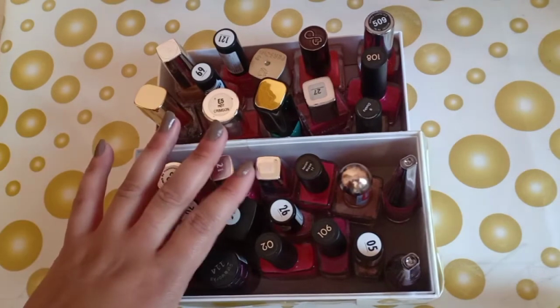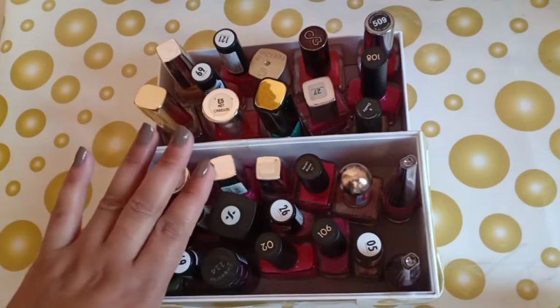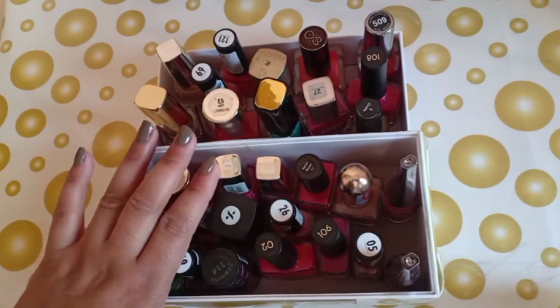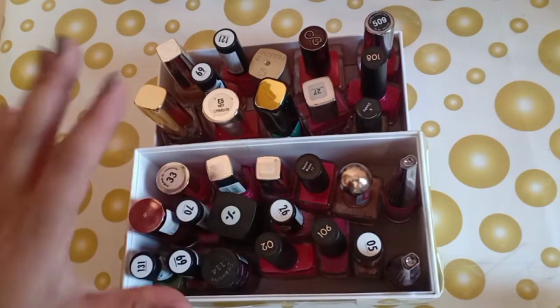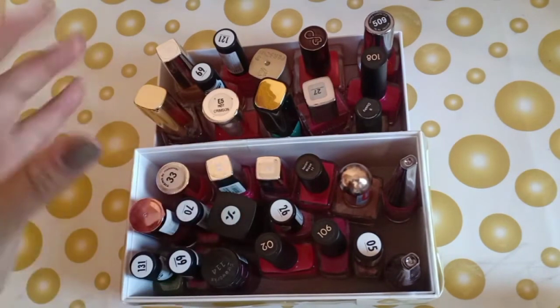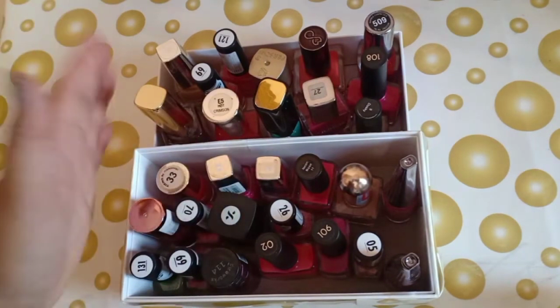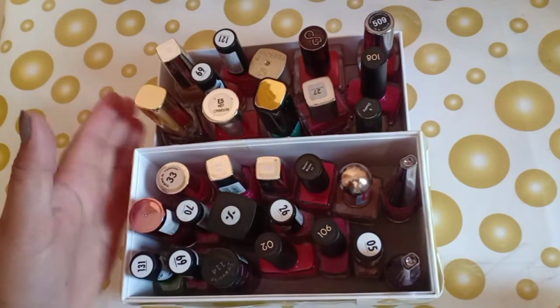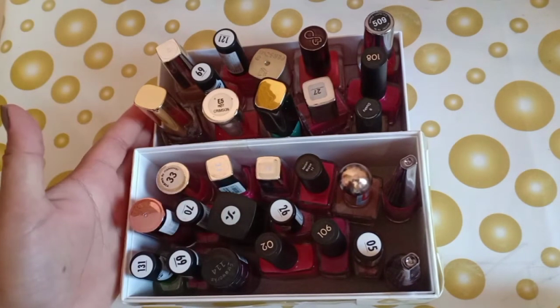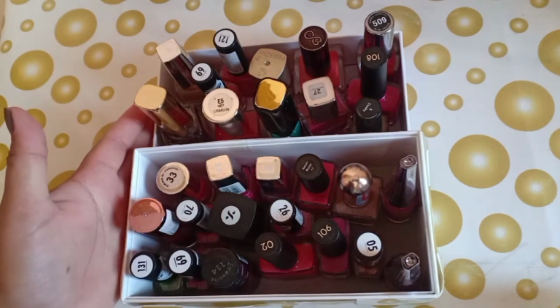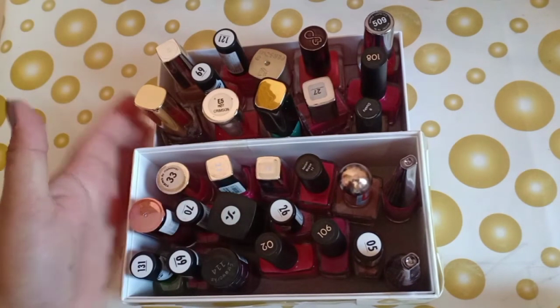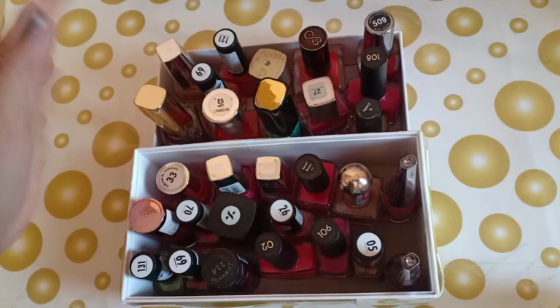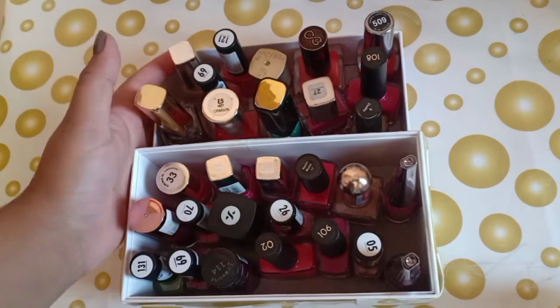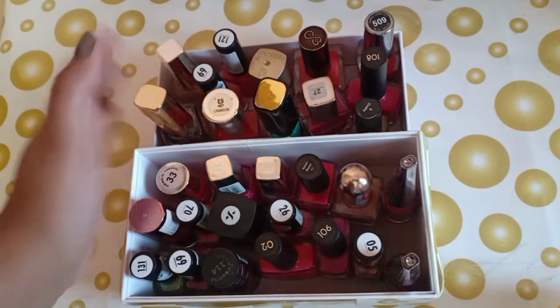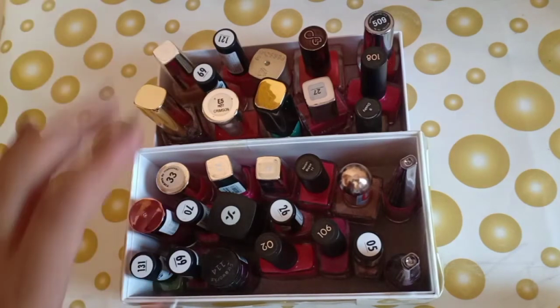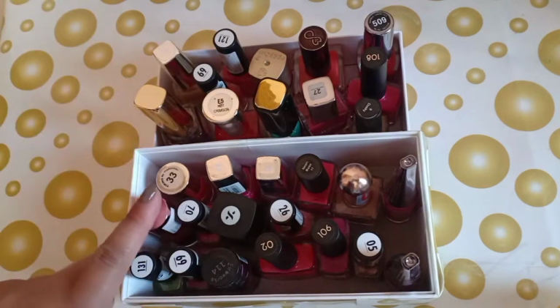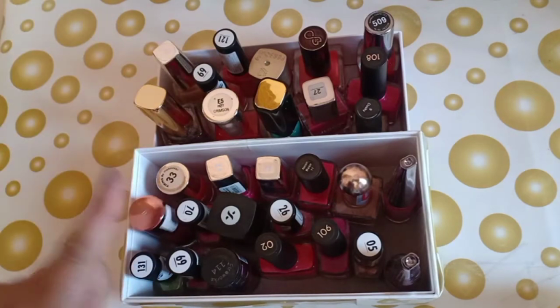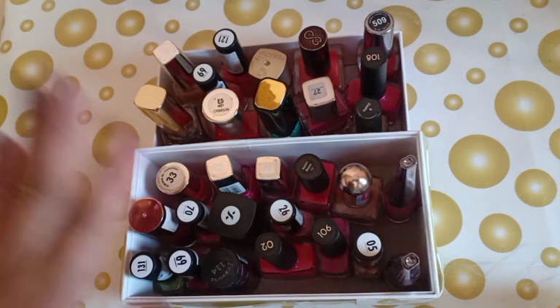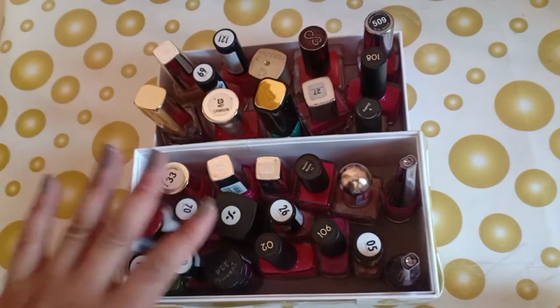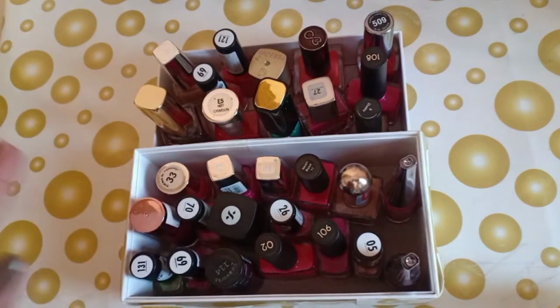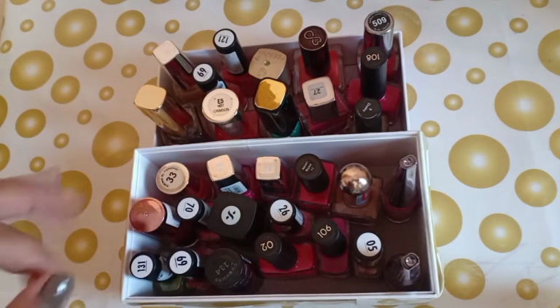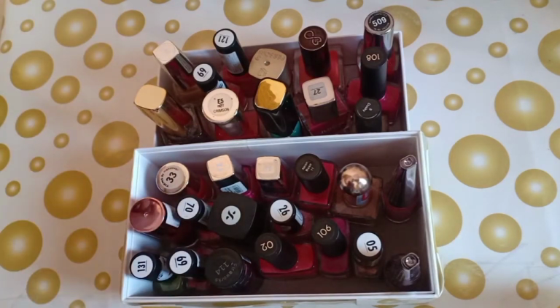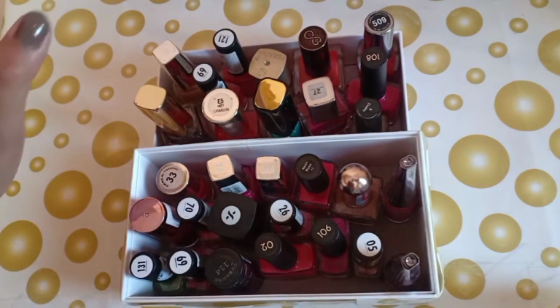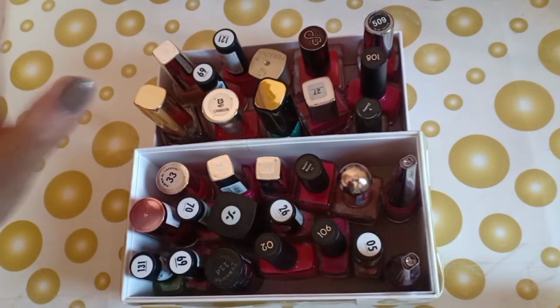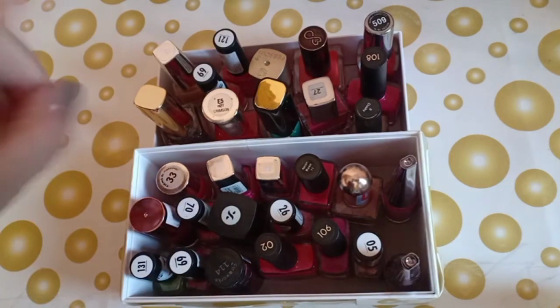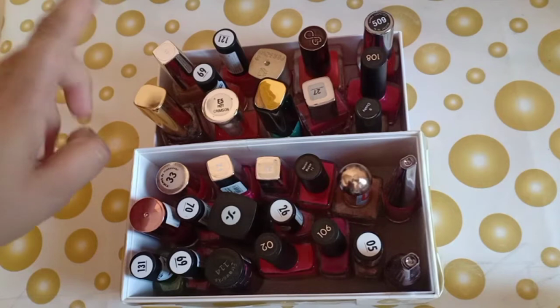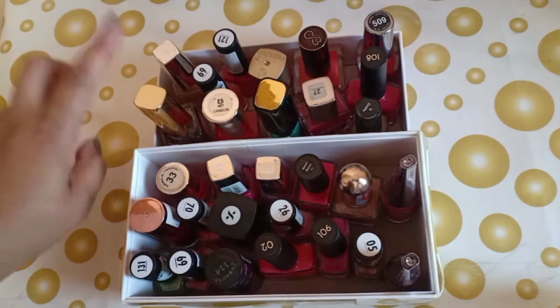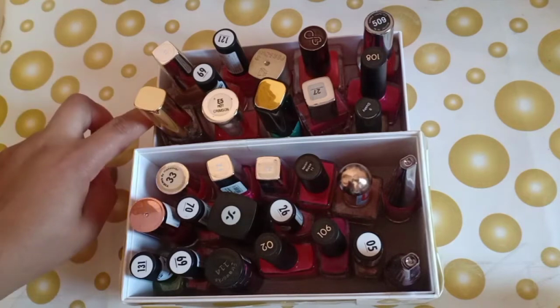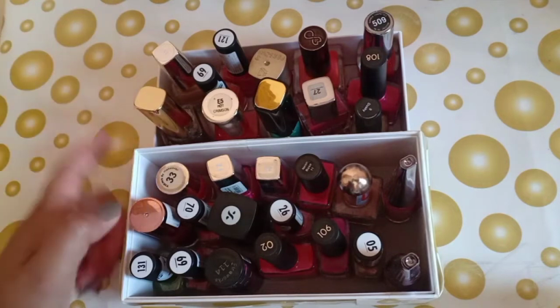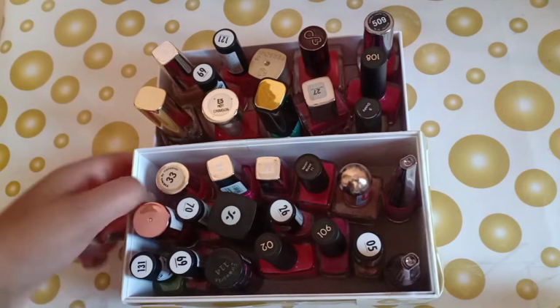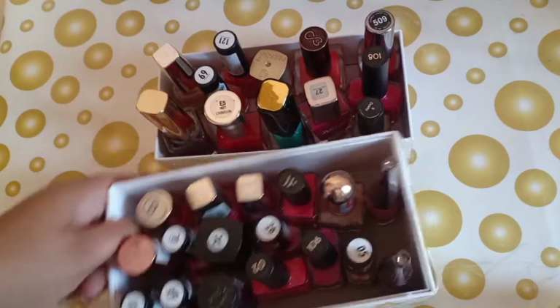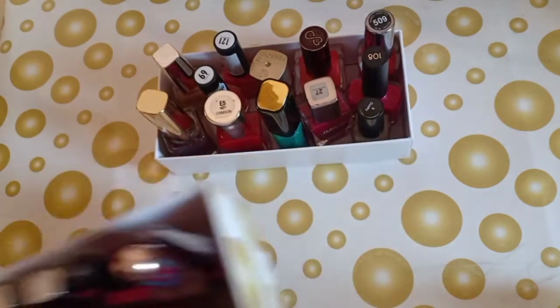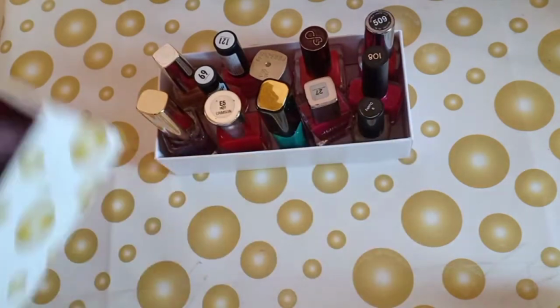You can see the nail paints here — you have all kinds of colors. I am using nudes, pinks, or reds. Let's start with this small box.